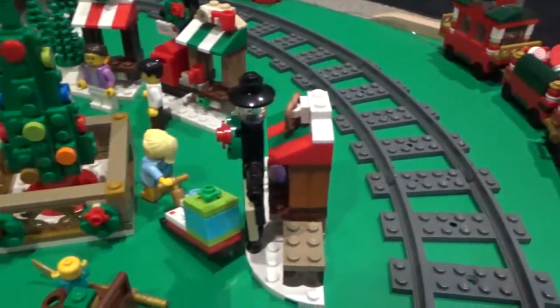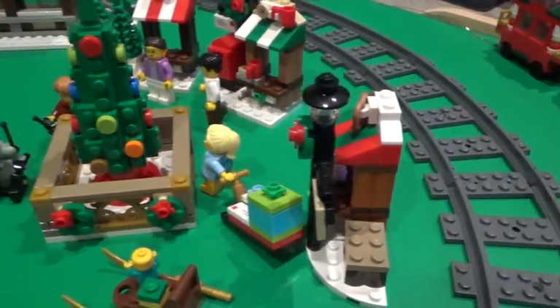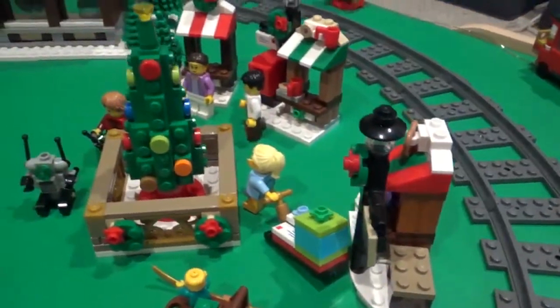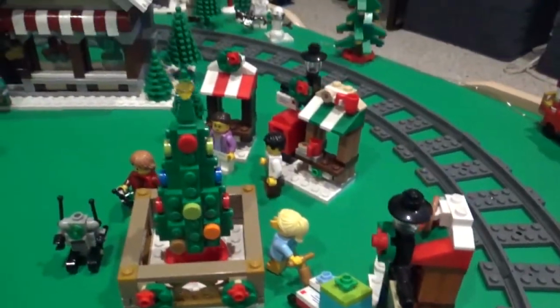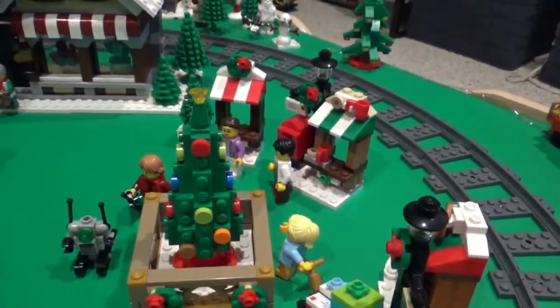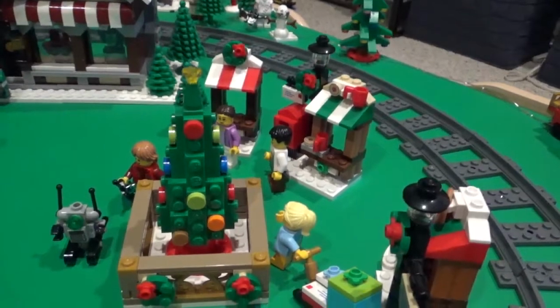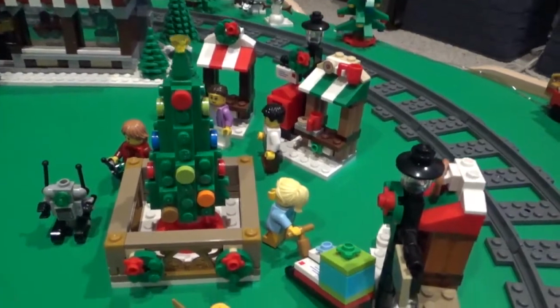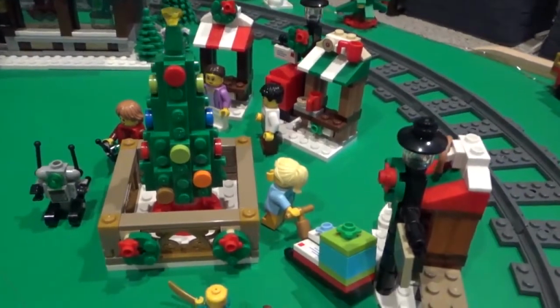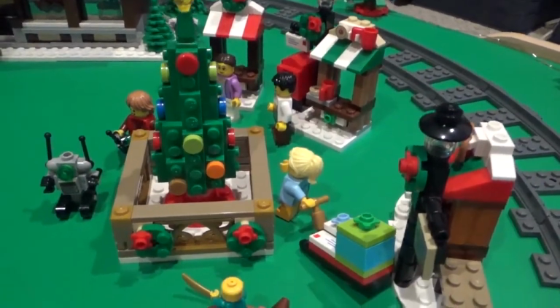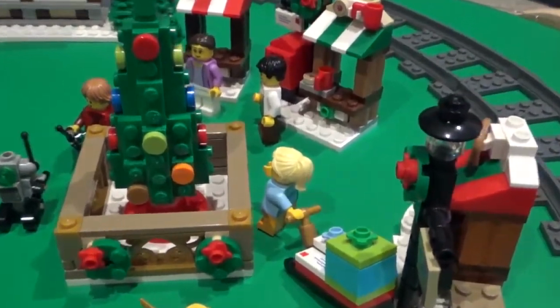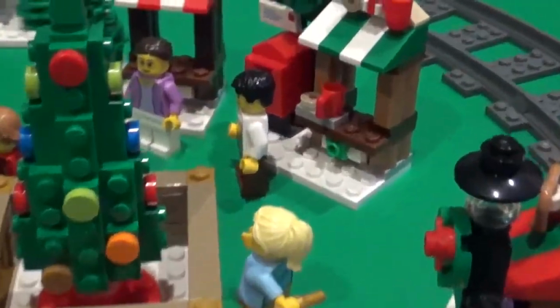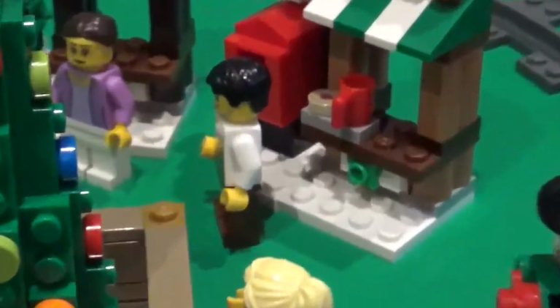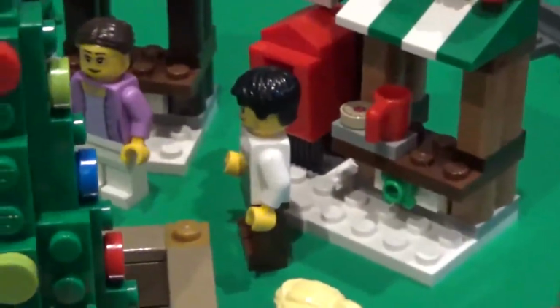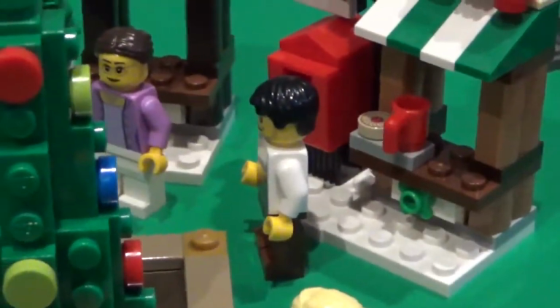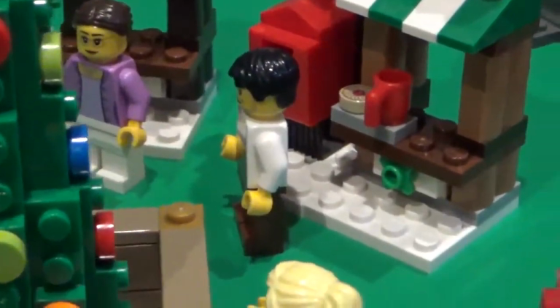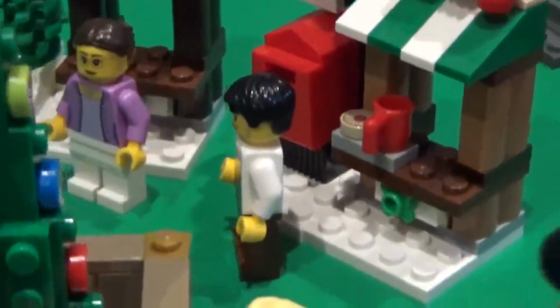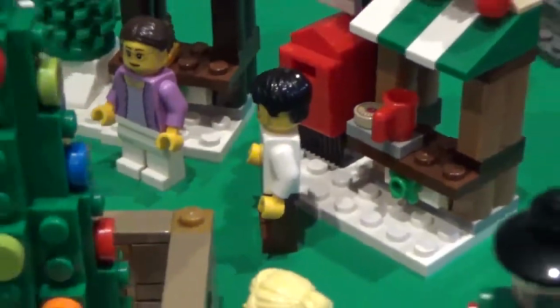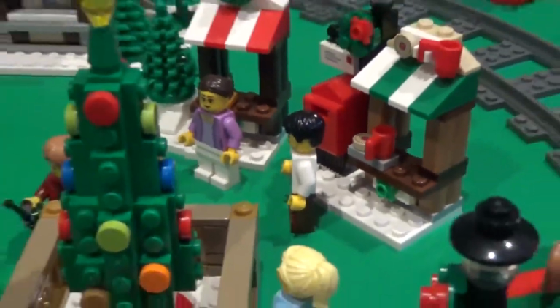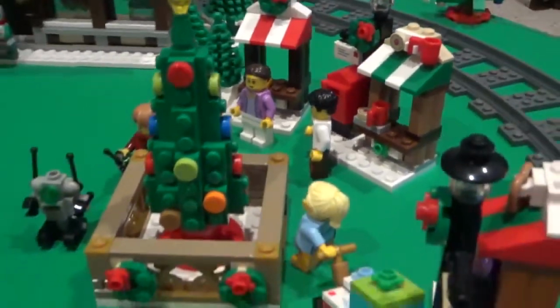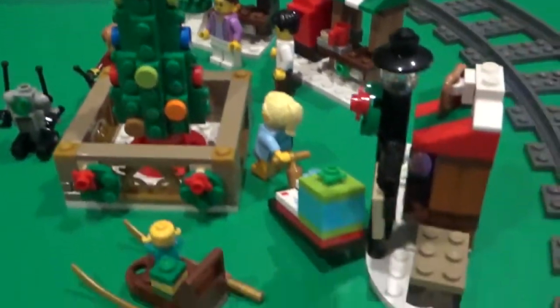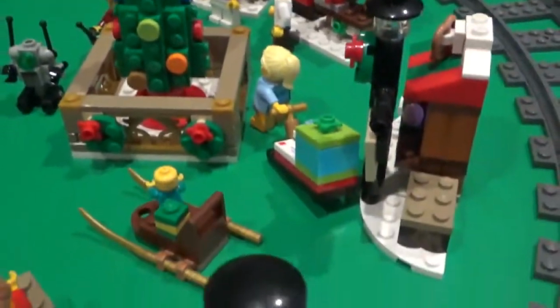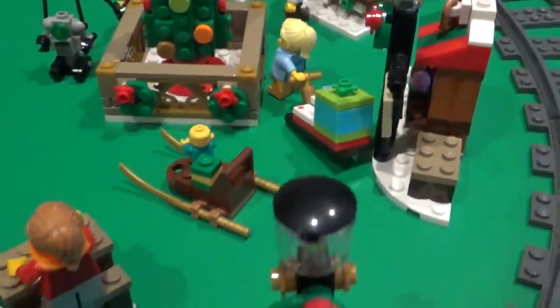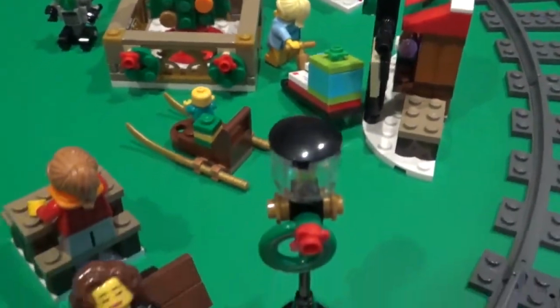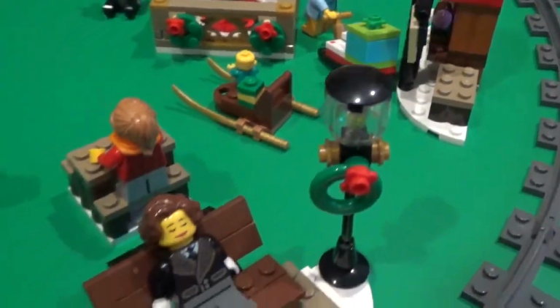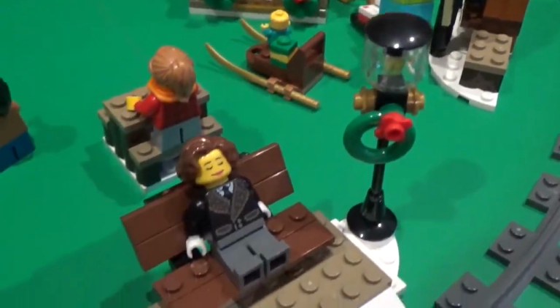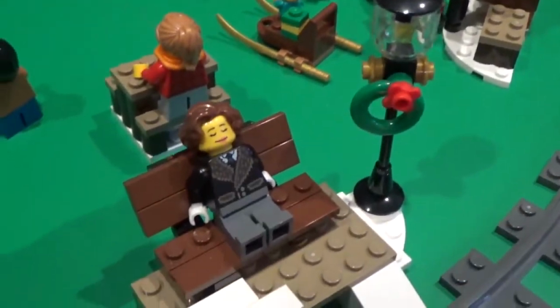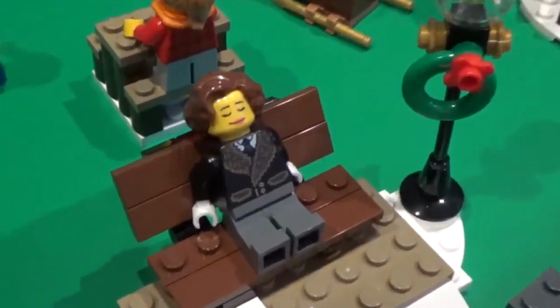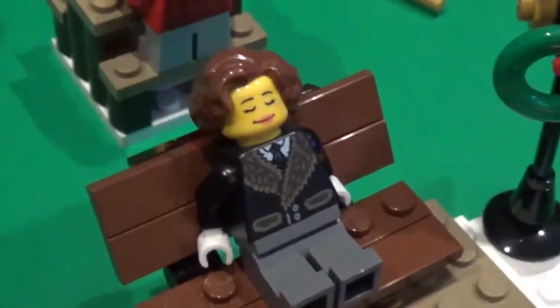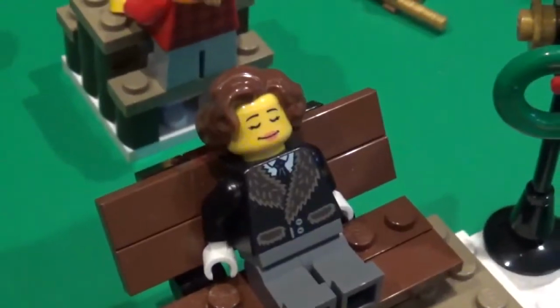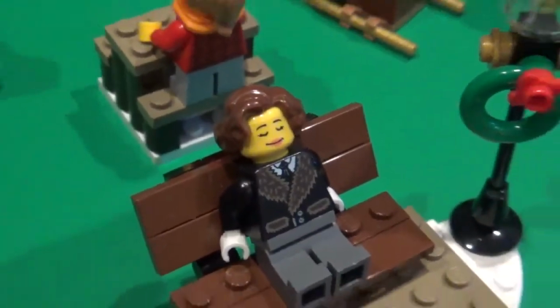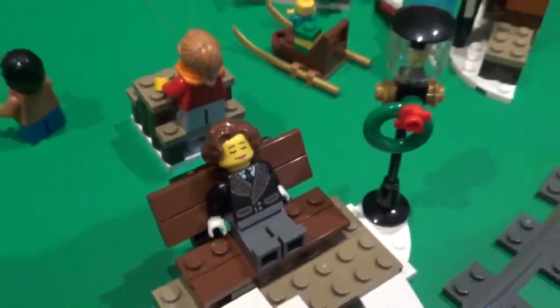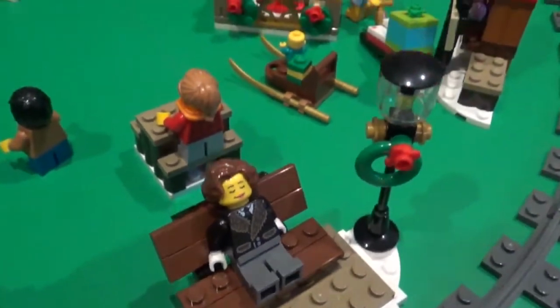And right here is a little Christmas market, so you can see a bunch of kids running around there, a little barista Jang taking a break, and then just more minifigures out enjoying the snow and fun. And there's just a woman sleeping on a bench.